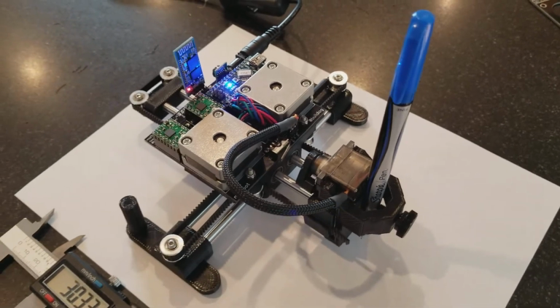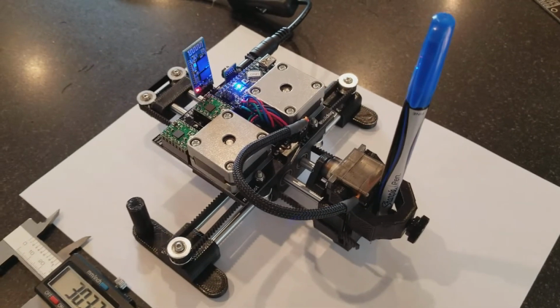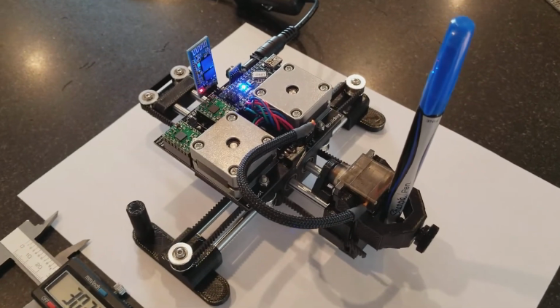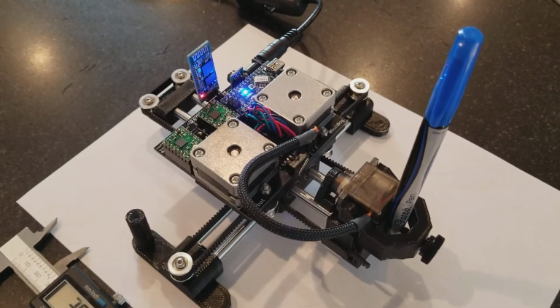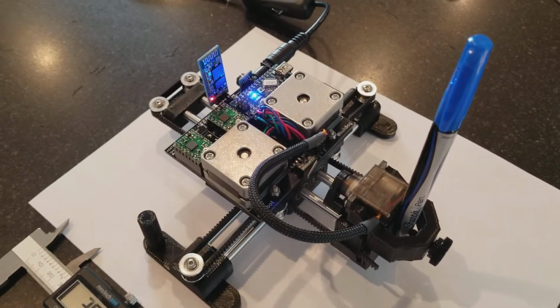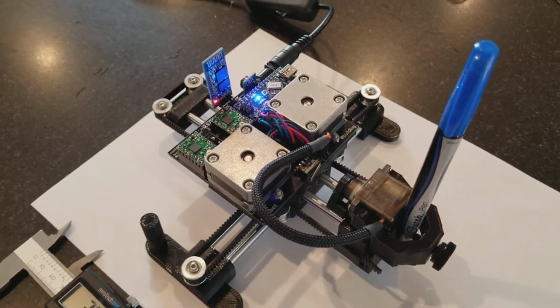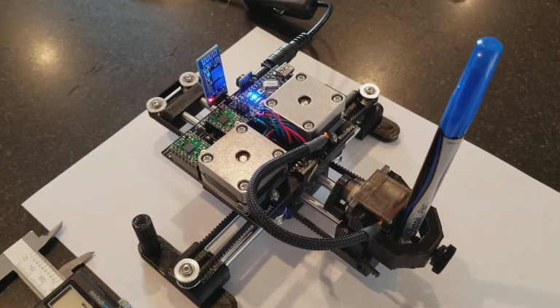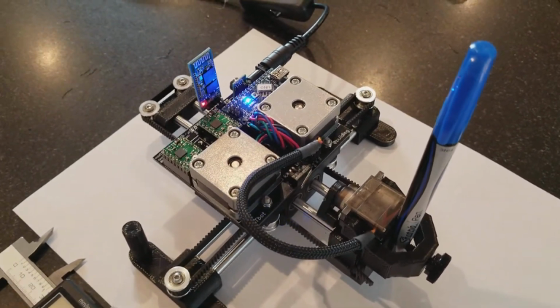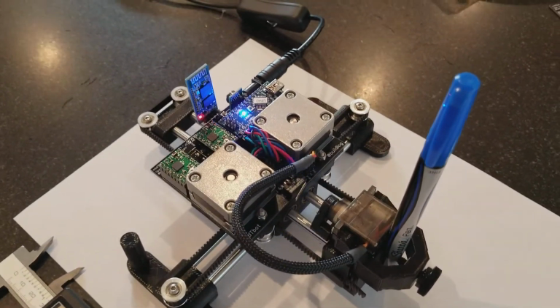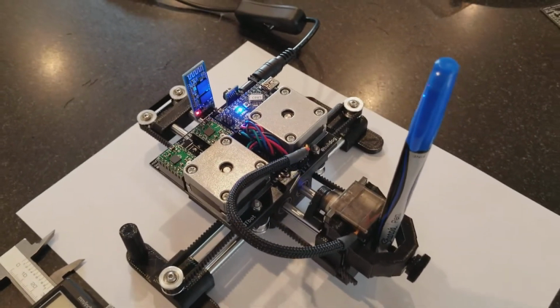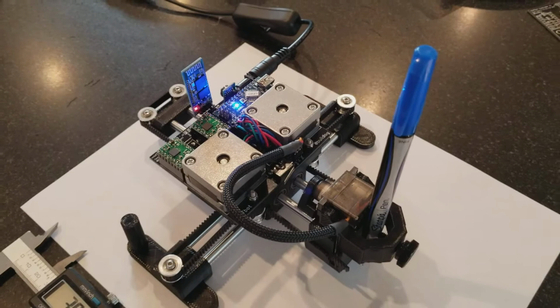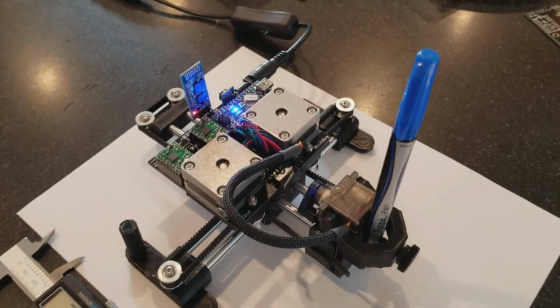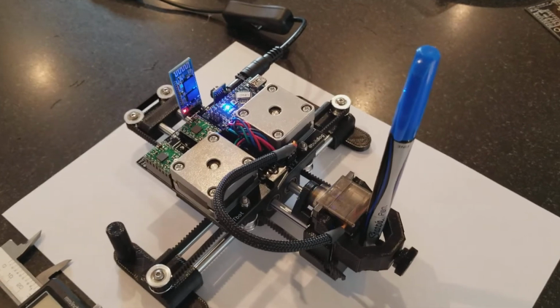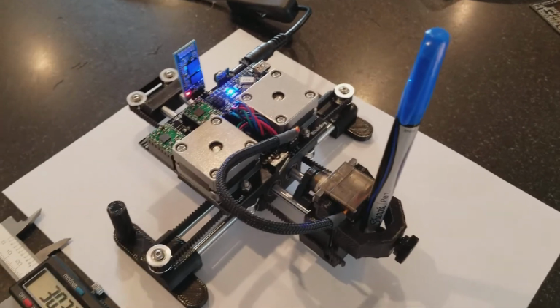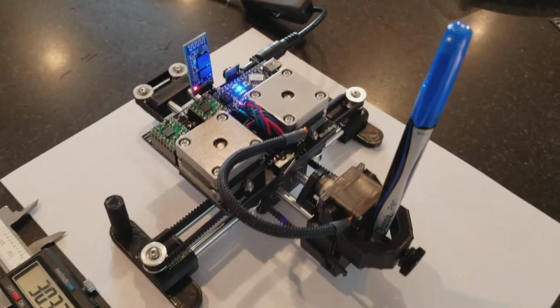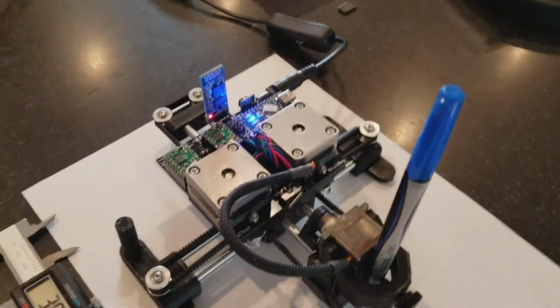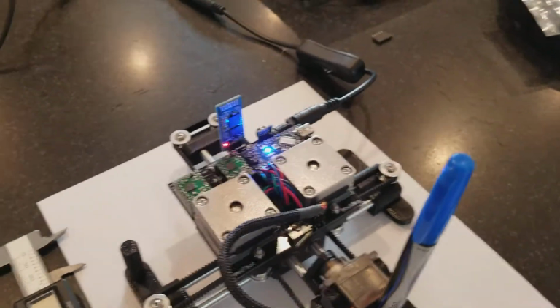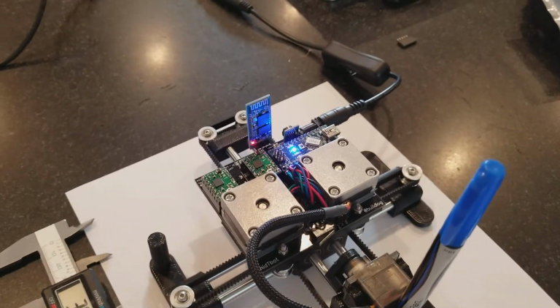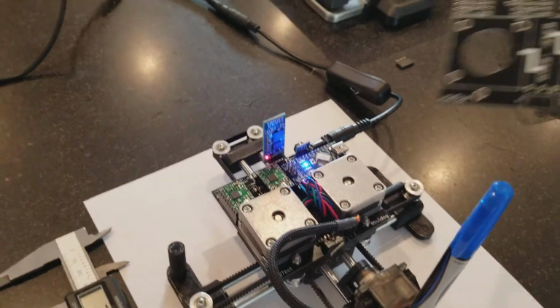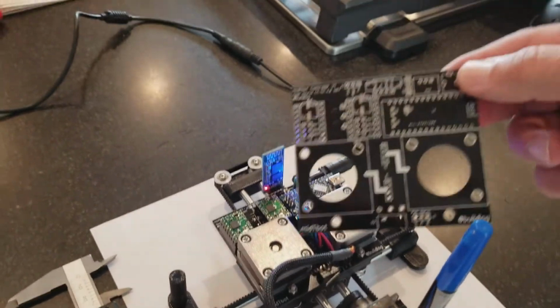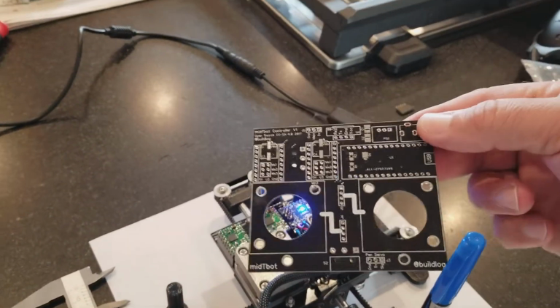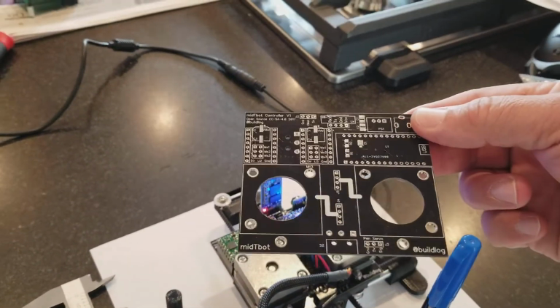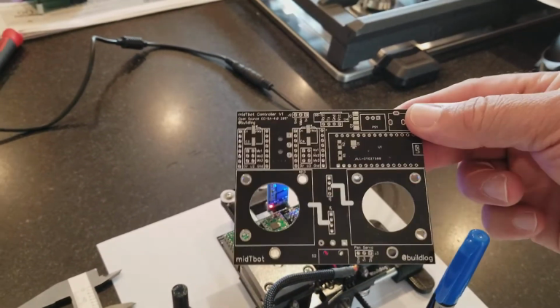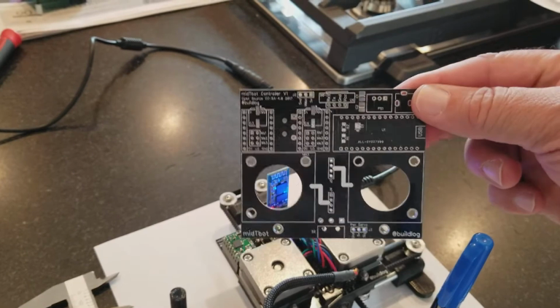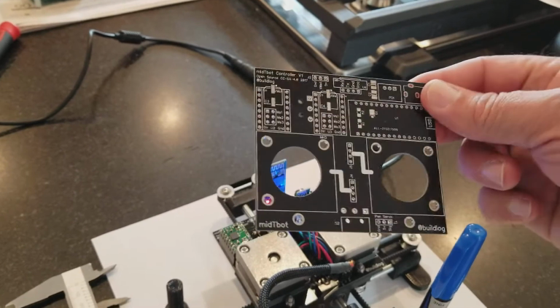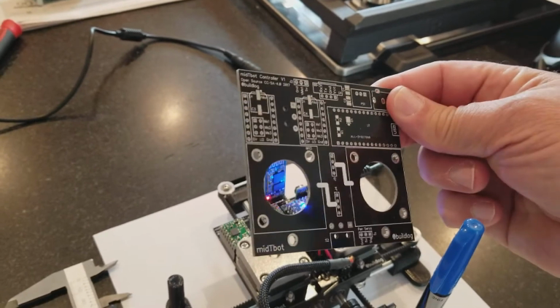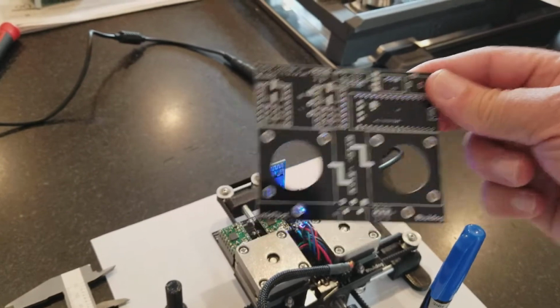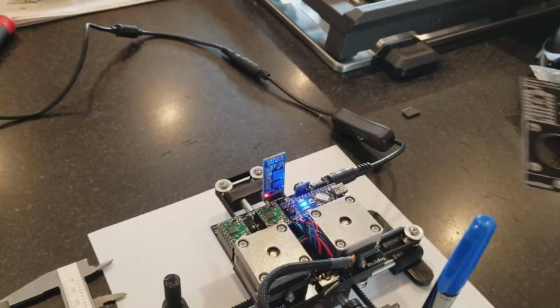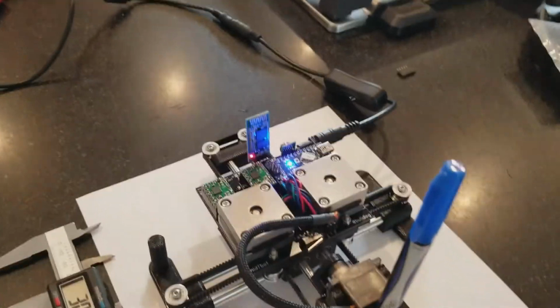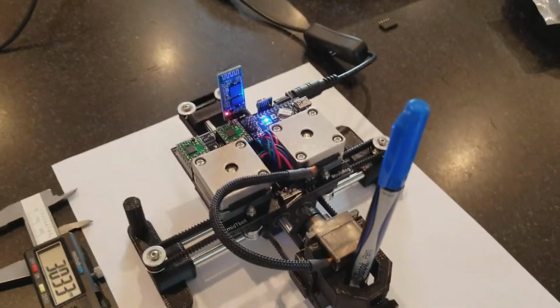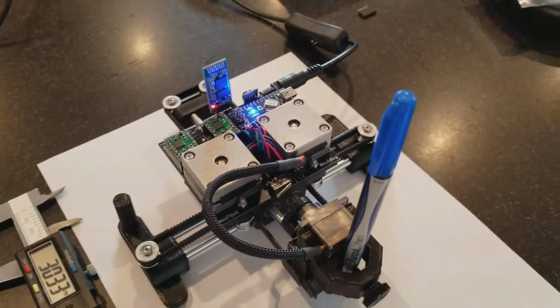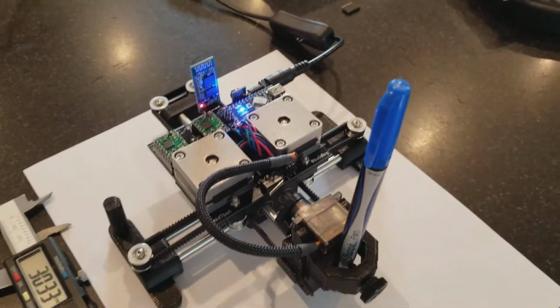Limit switches, motor drivers, controller — everything is right on the central board. Here's what the board looks like before it's installed and assembled. The motors mount to it, everything.